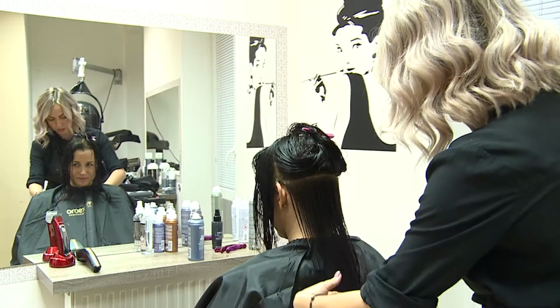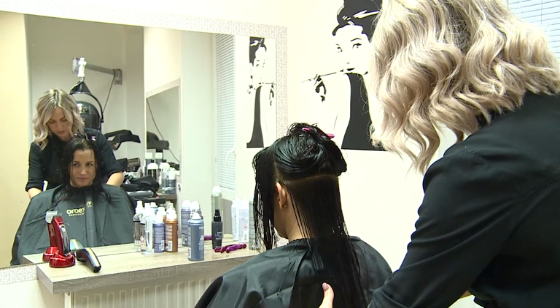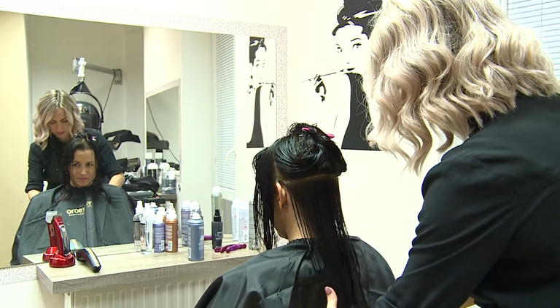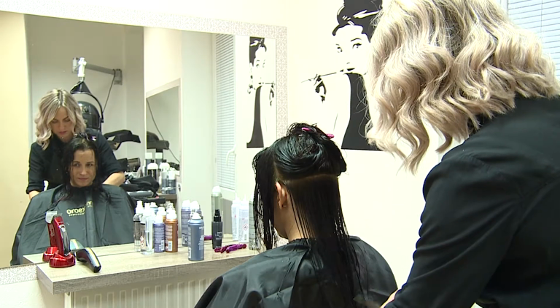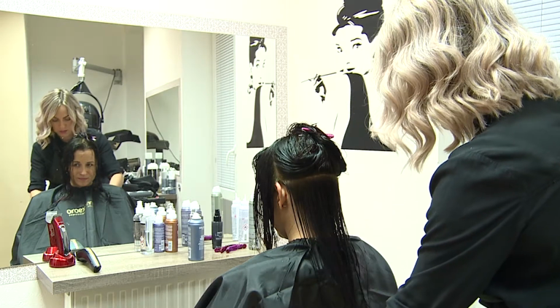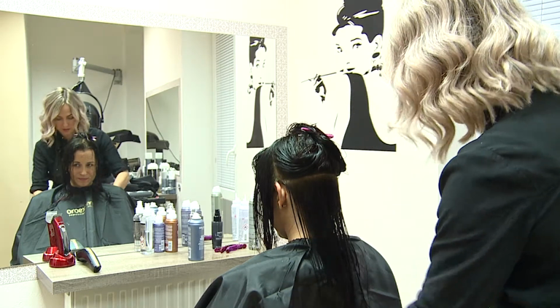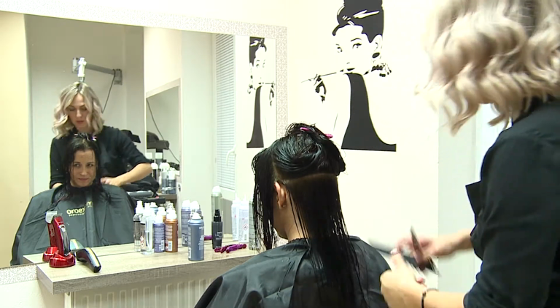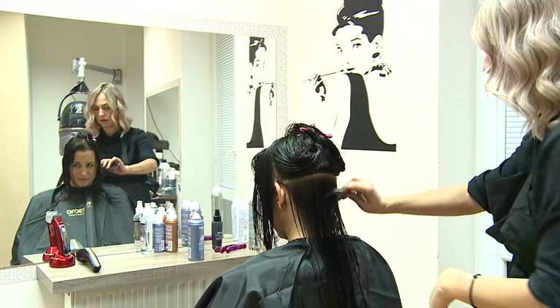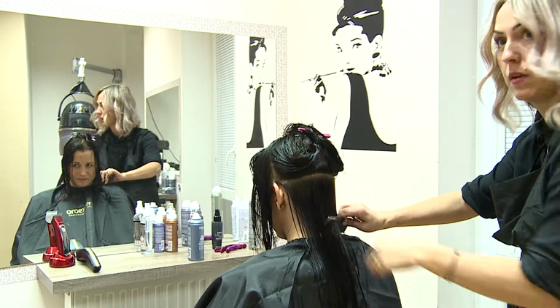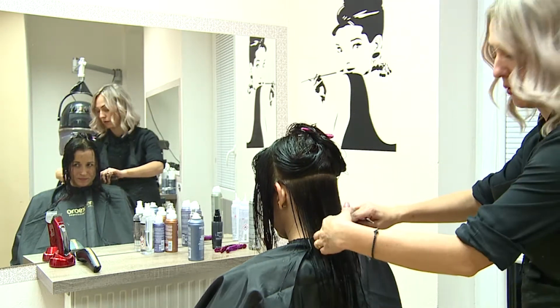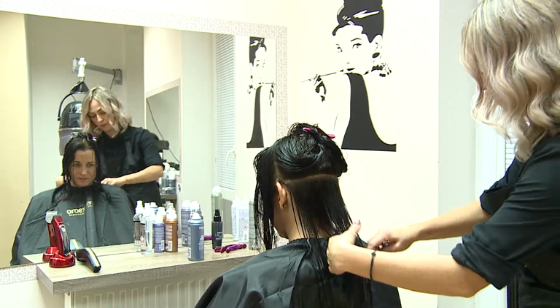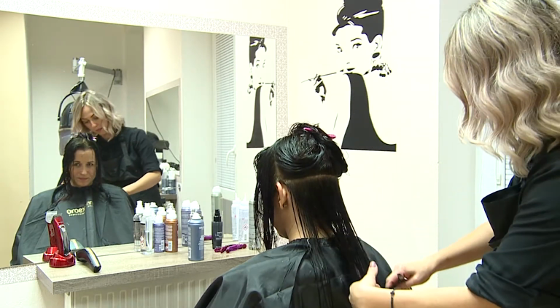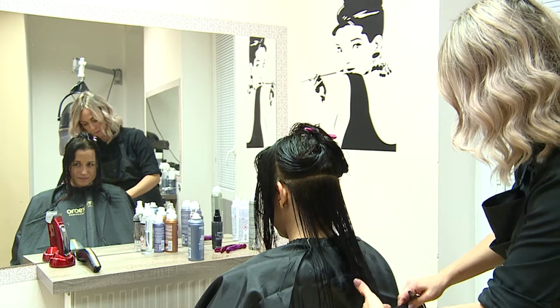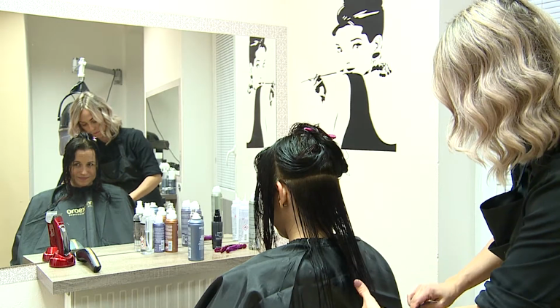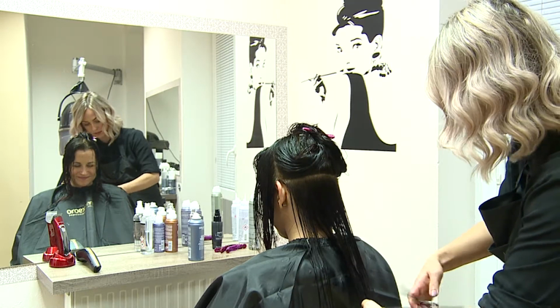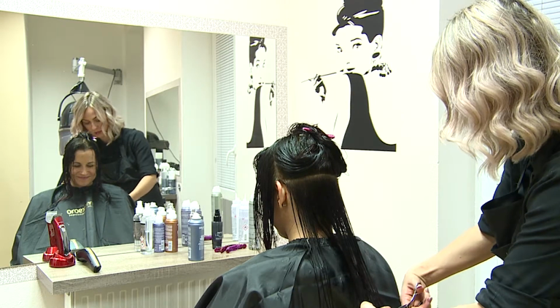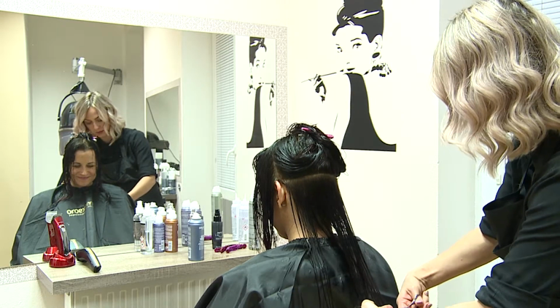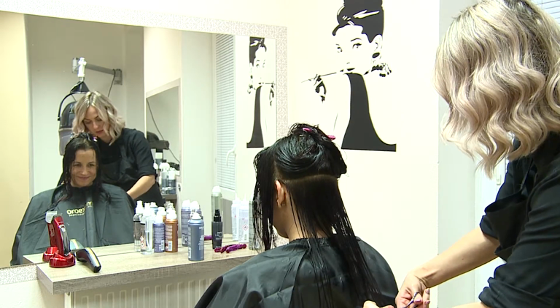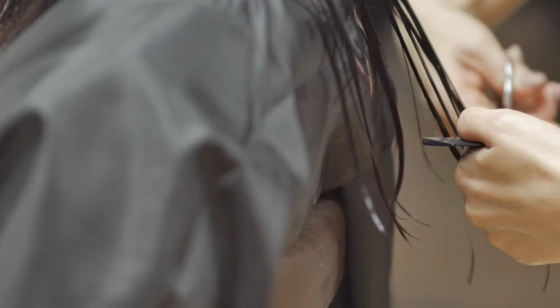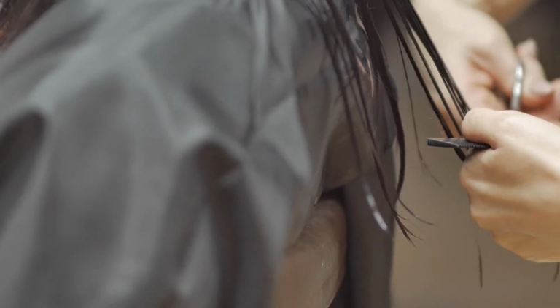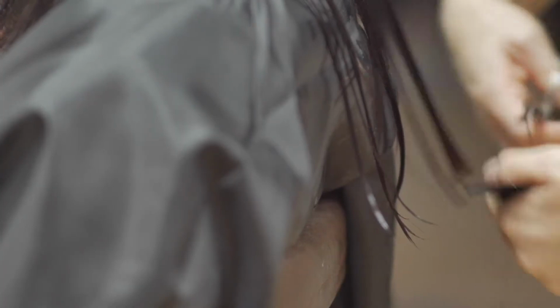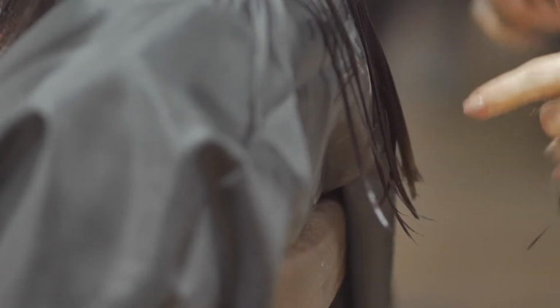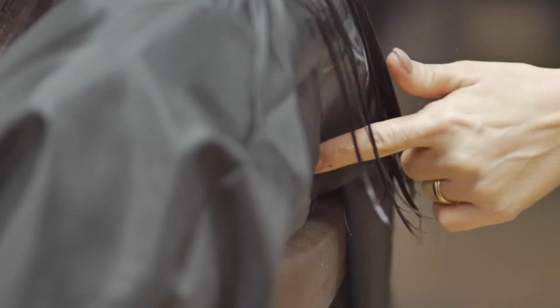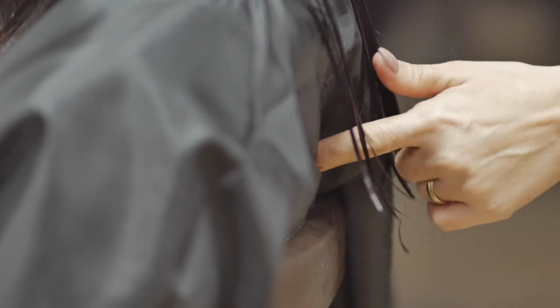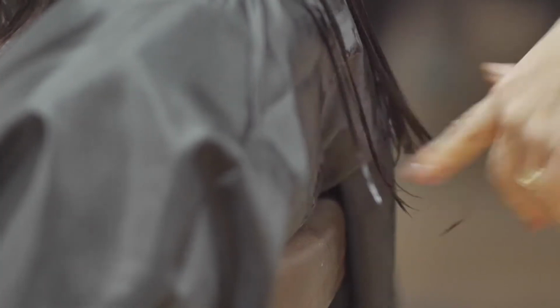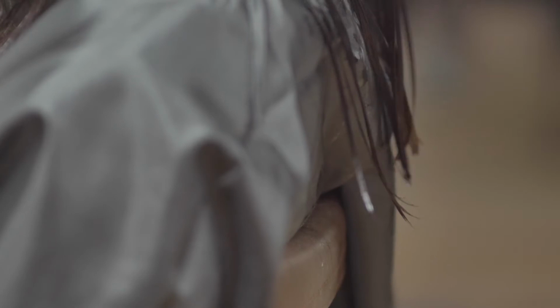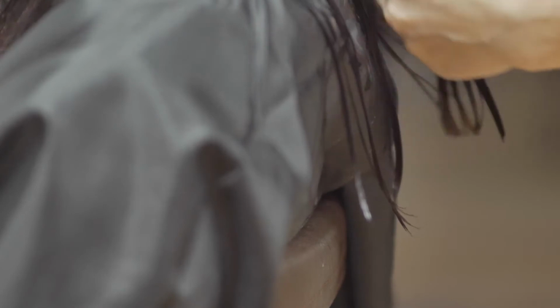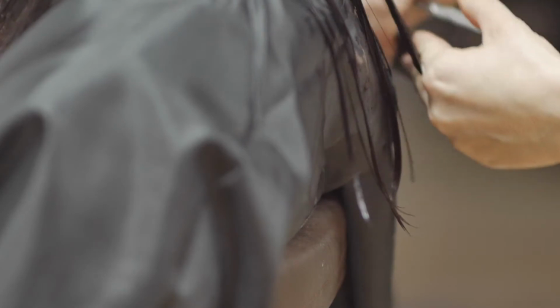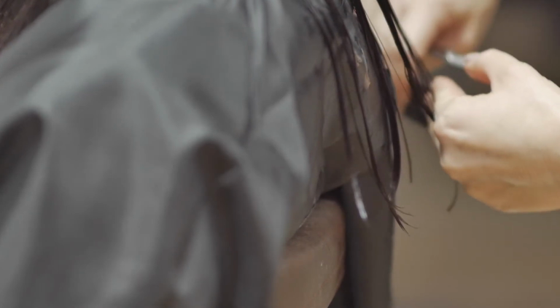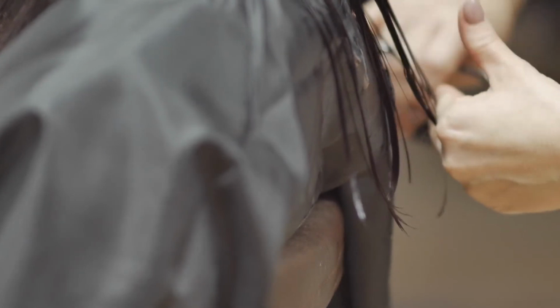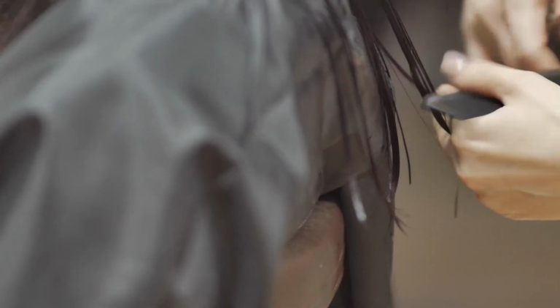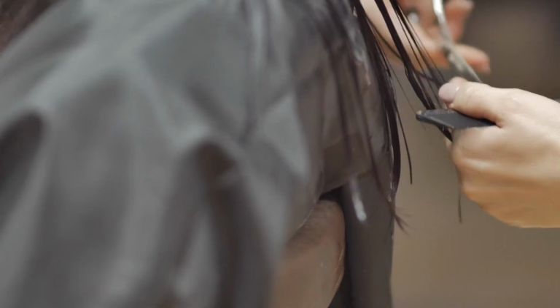While creating cutting layers, we proceed in the following way. We separate hair and cut a basic length in the lower part. This is the longest length of the whole haircut.